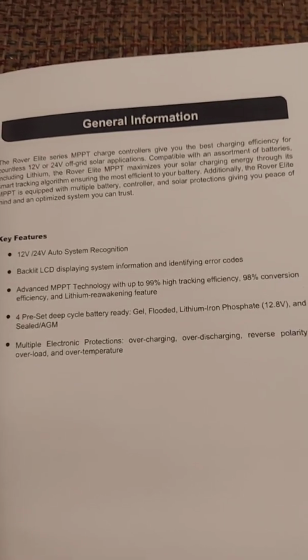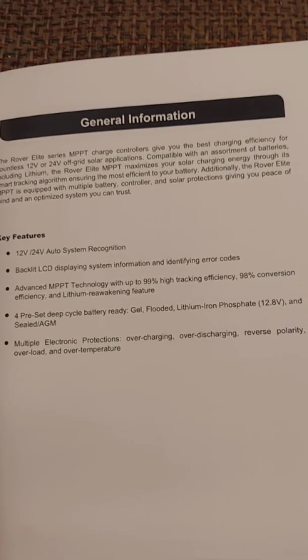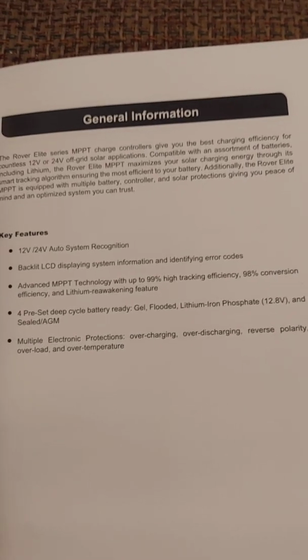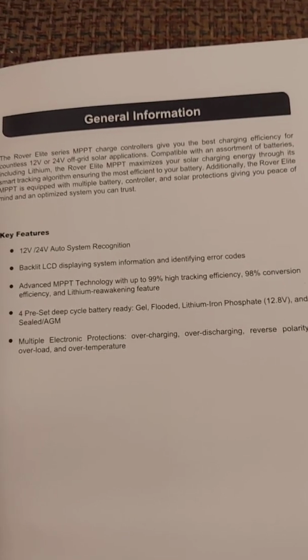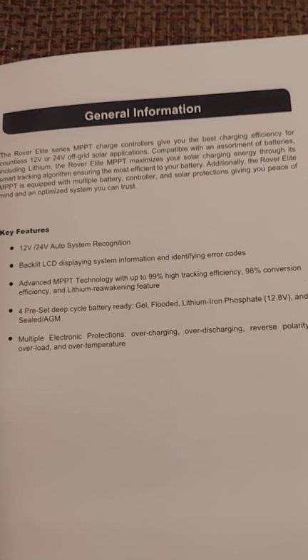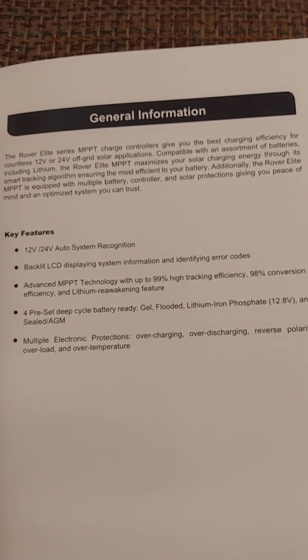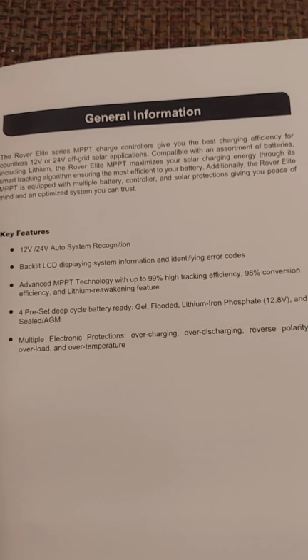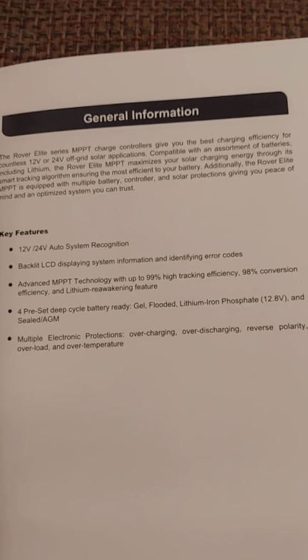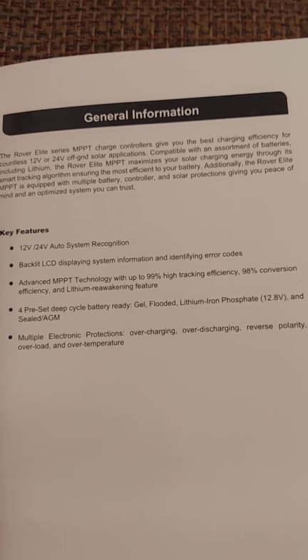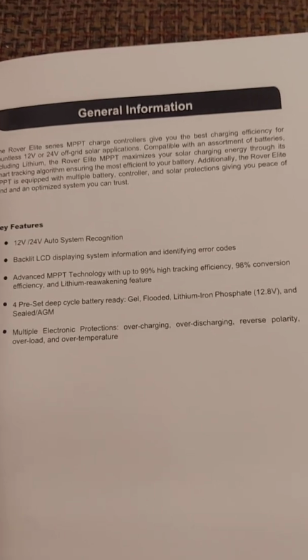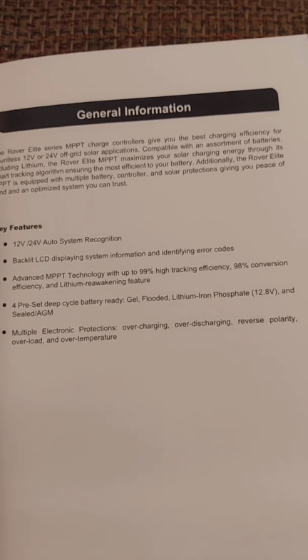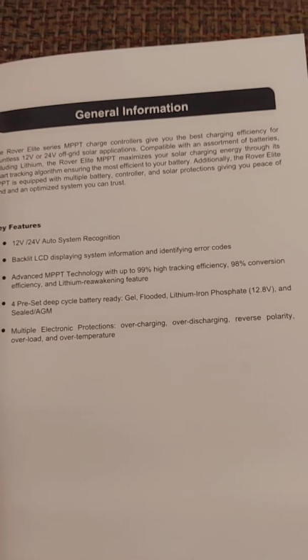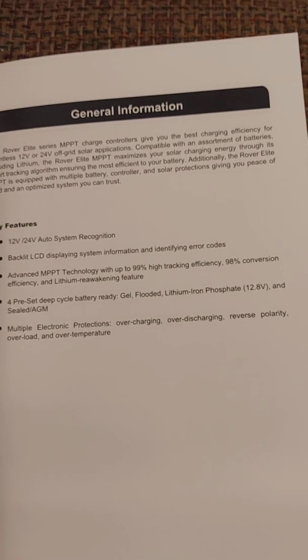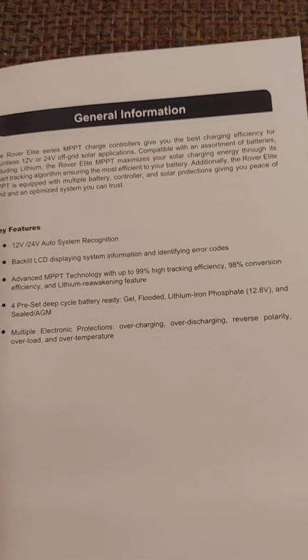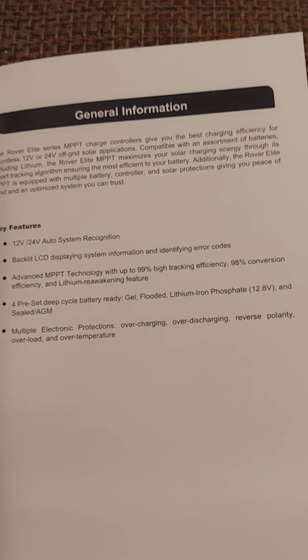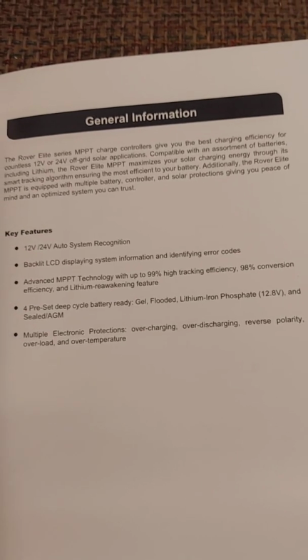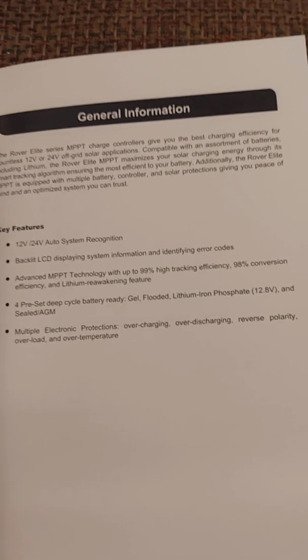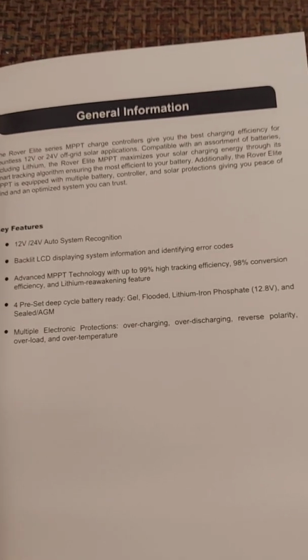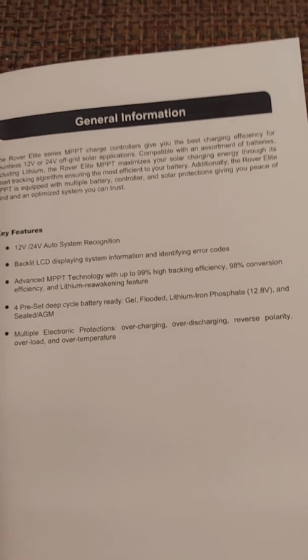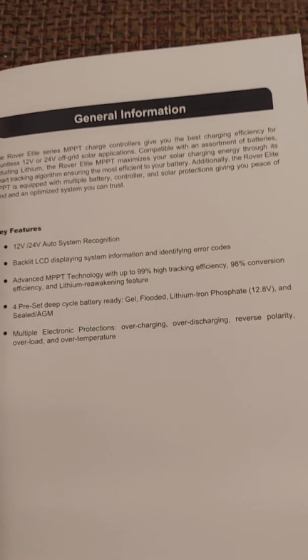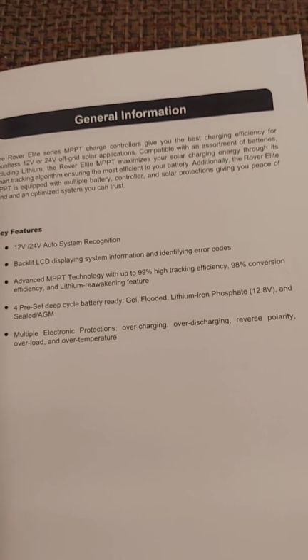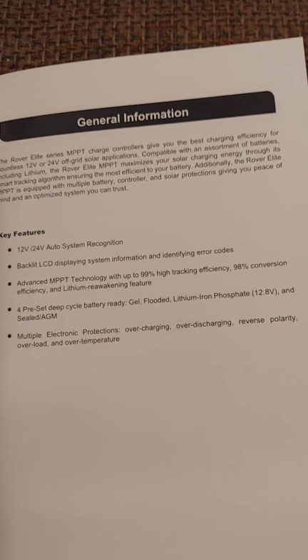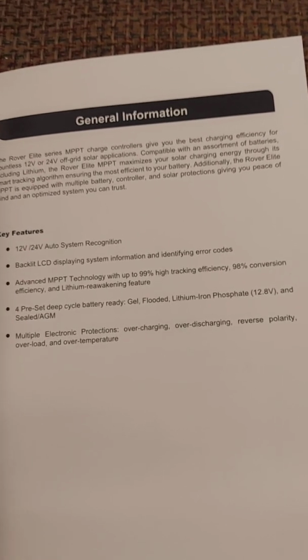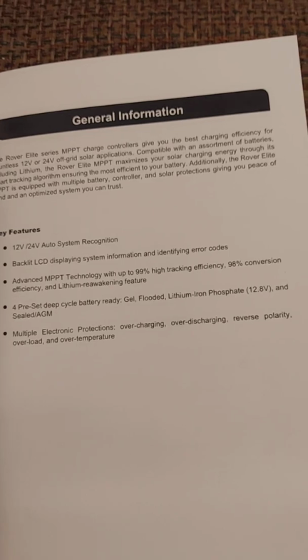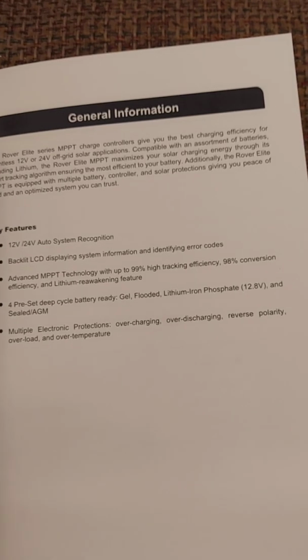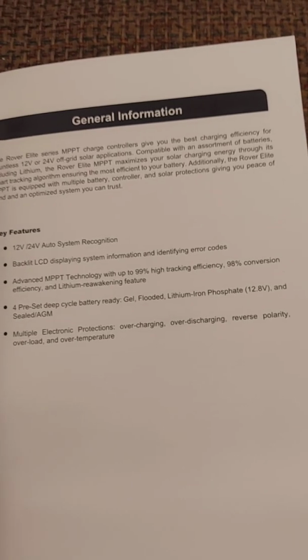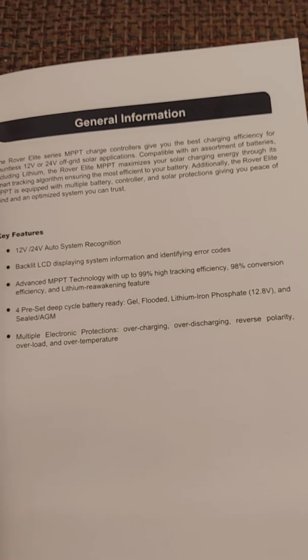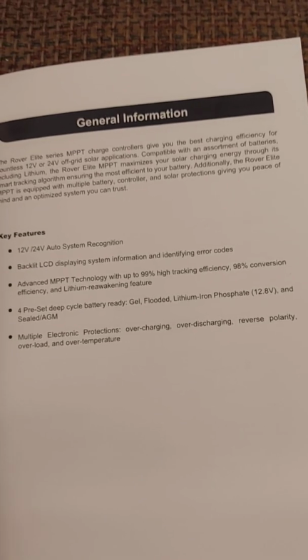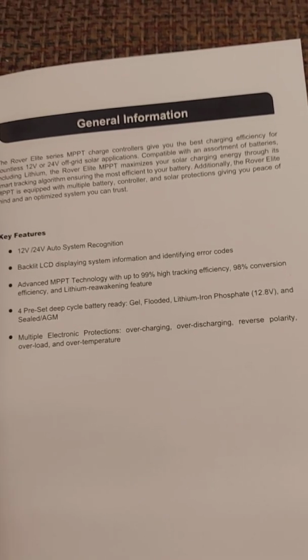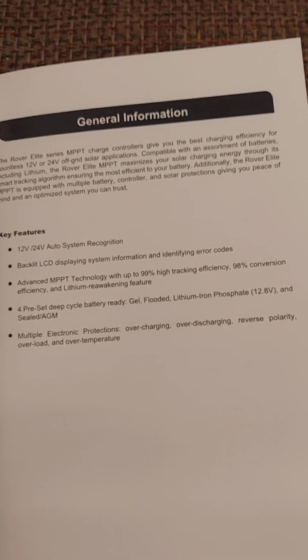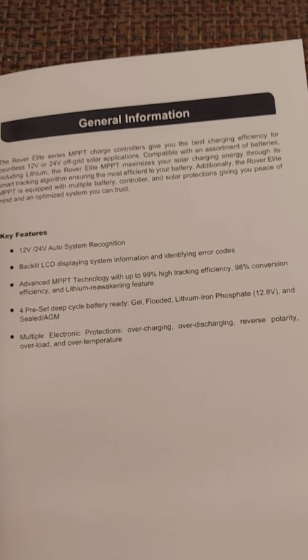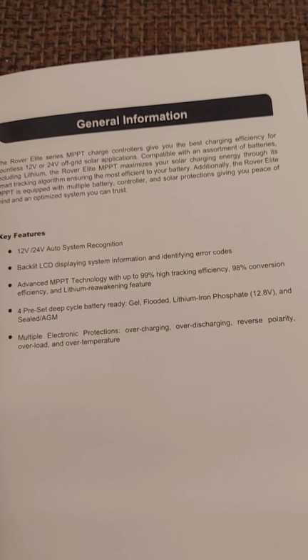It has 99% high tracking efficiency as well as 98% conversion, as you can see. It supports gel, flooded, lithium iron phosphate, and sealed AGM batteries.